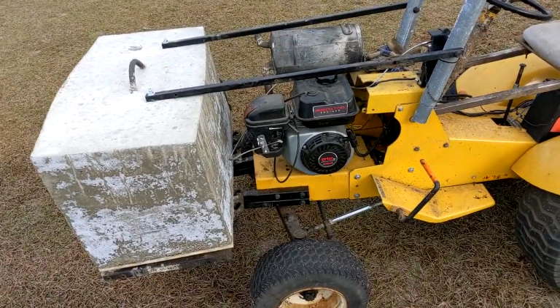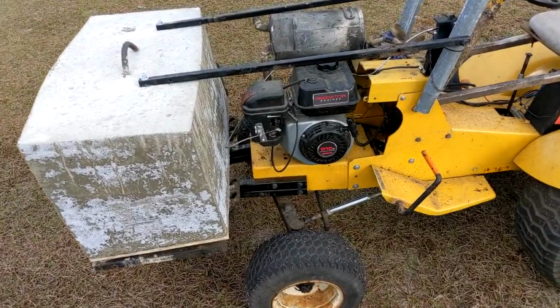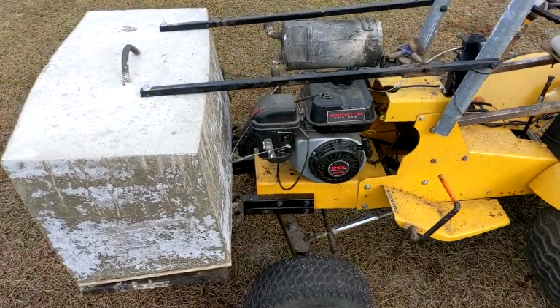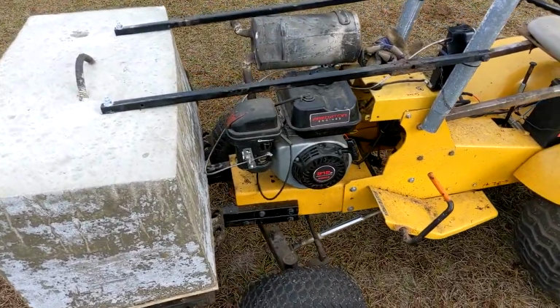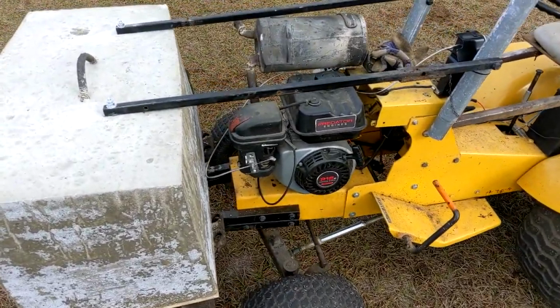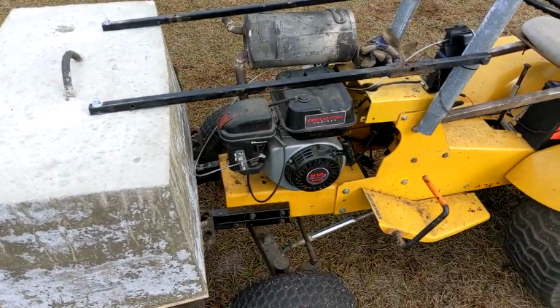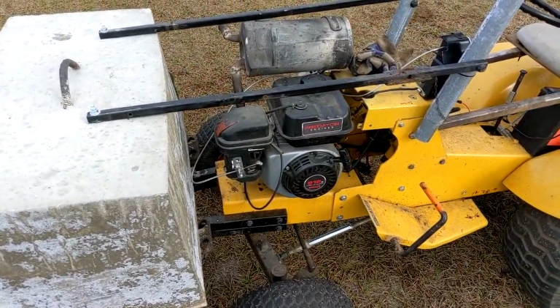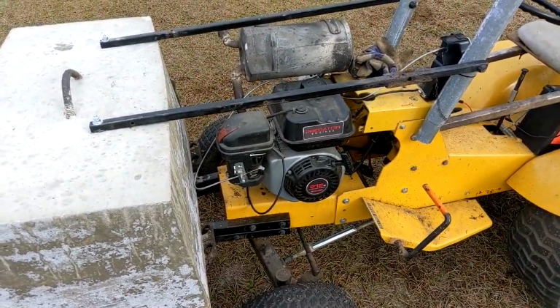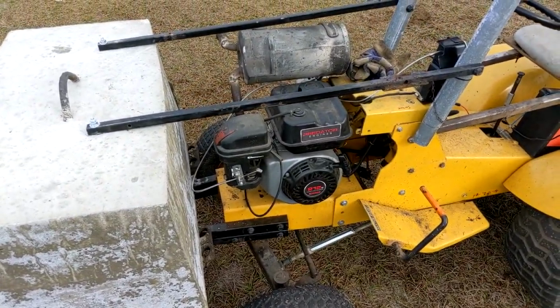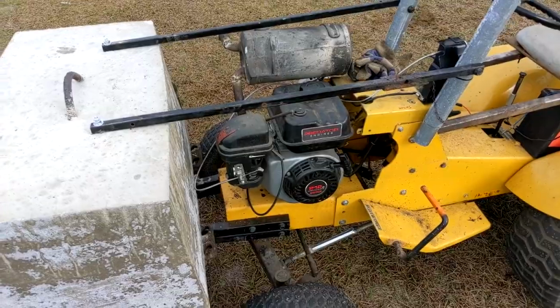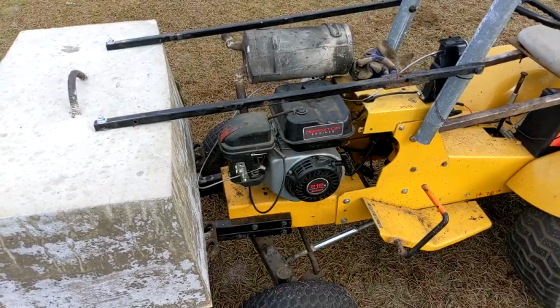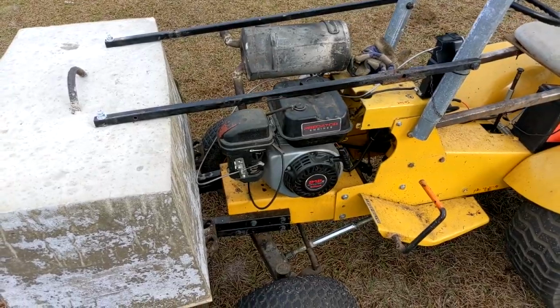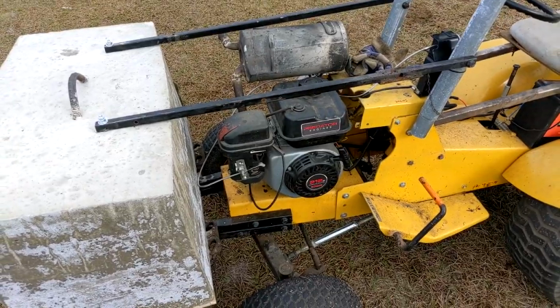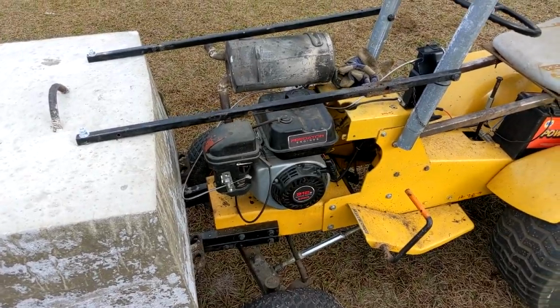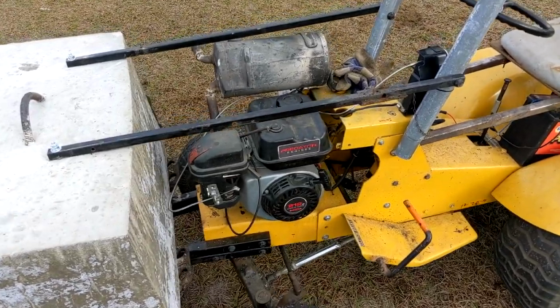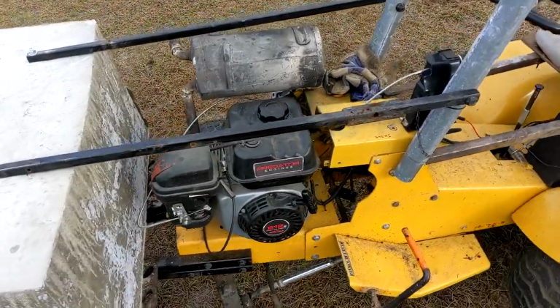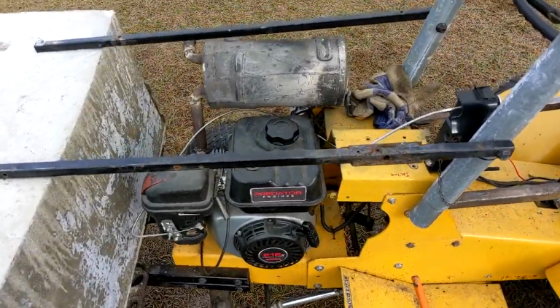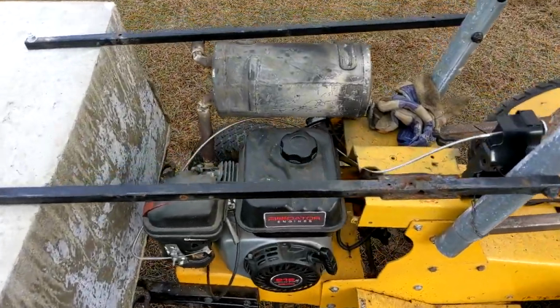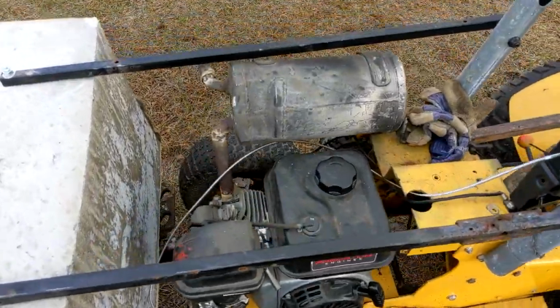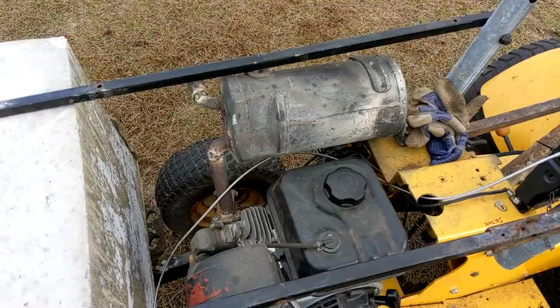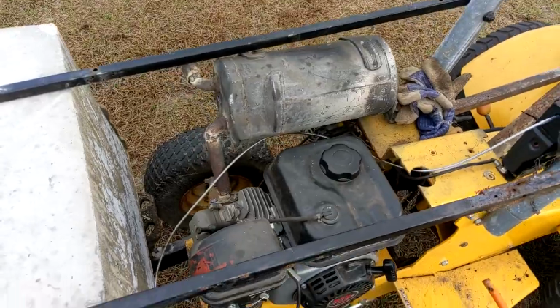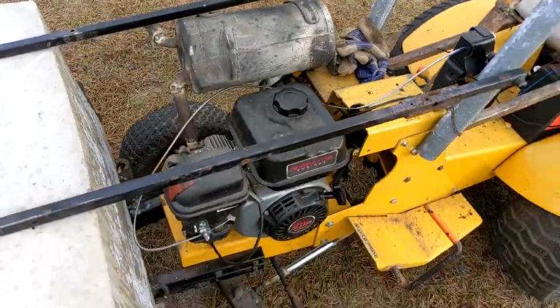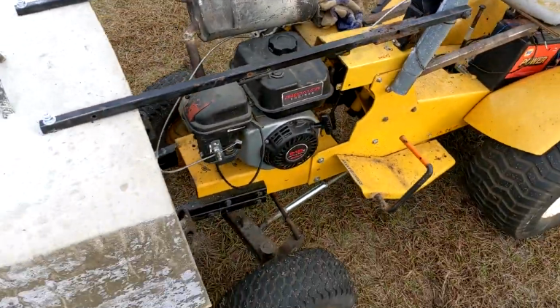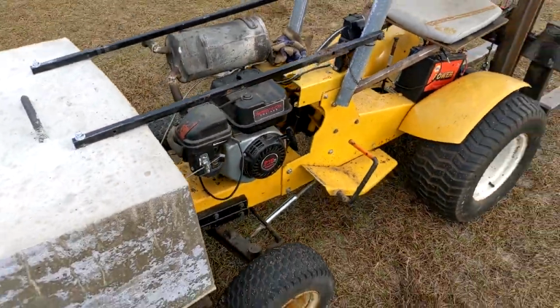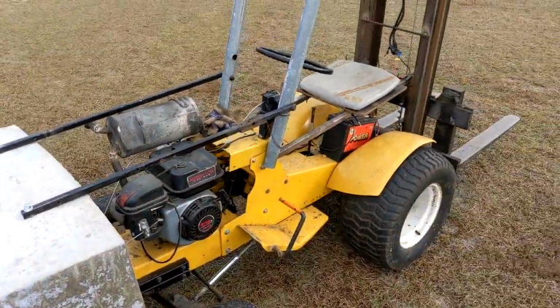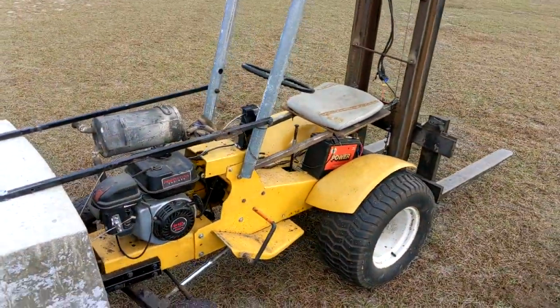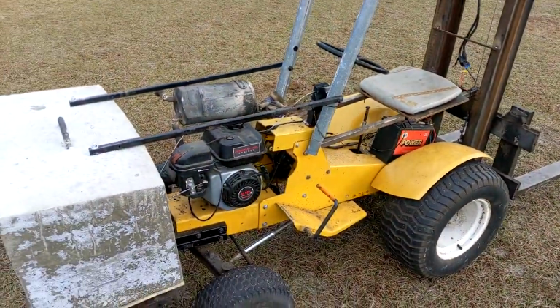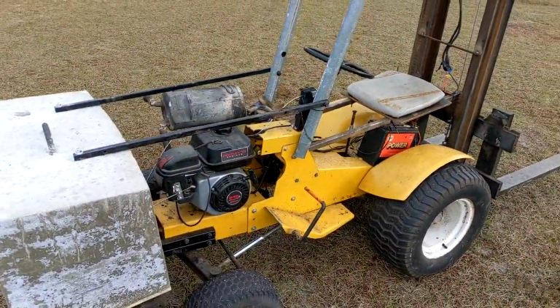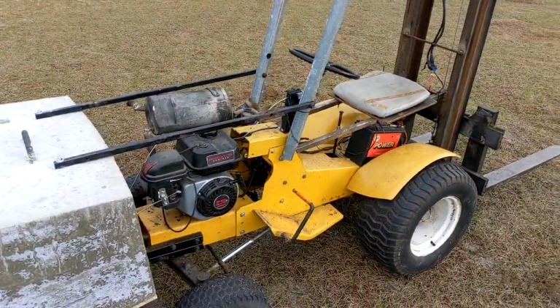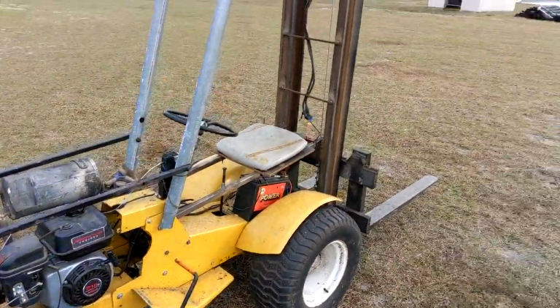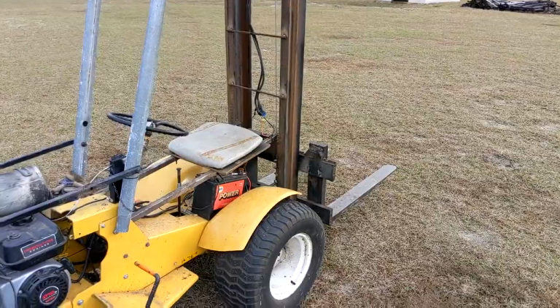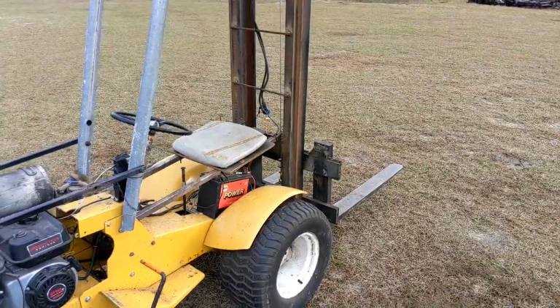The engine is only a 212cc, but it actually is perfectly fine on this, which kind of surprised me — because it has to run the alternator and actually move probably a good 1,500 pound machine plus whatever you're carrying on it.